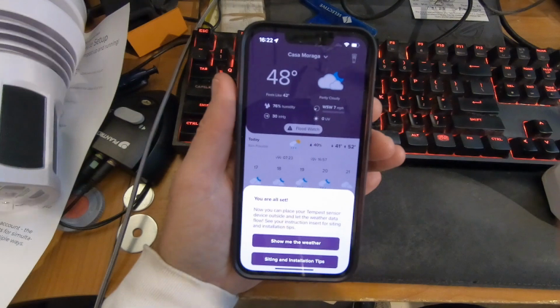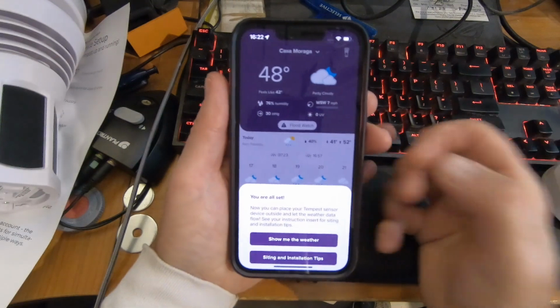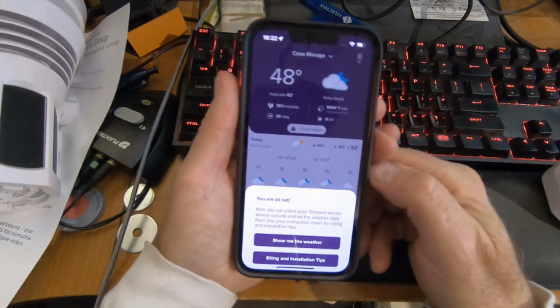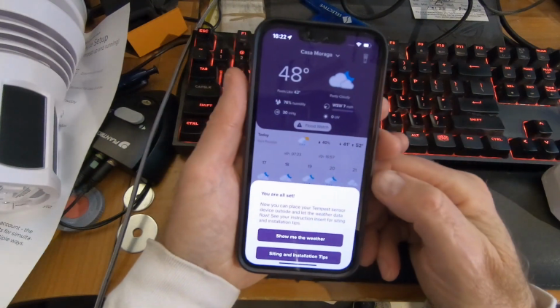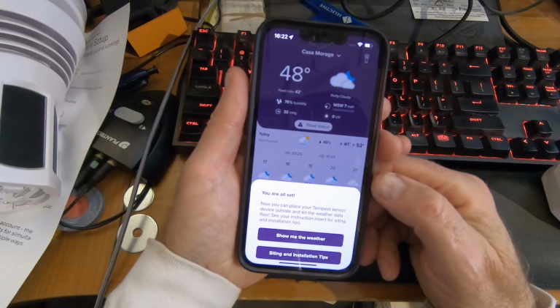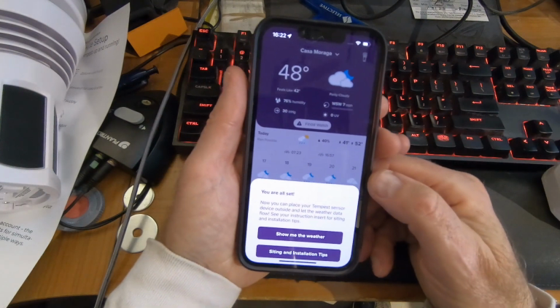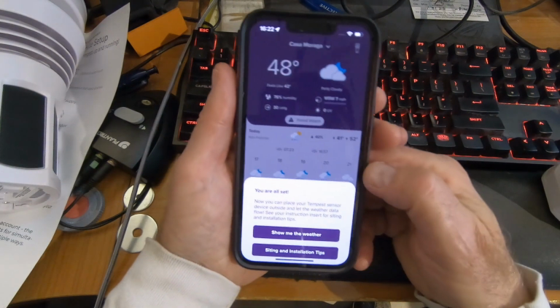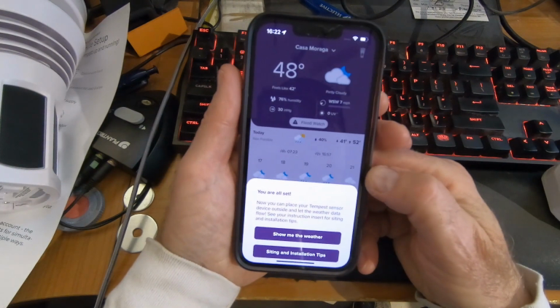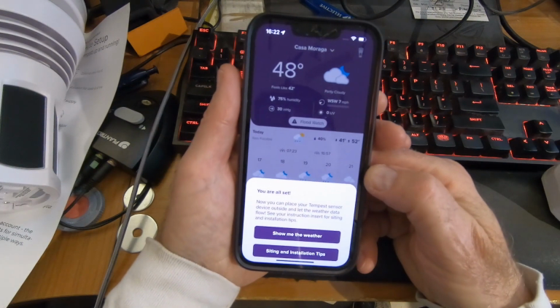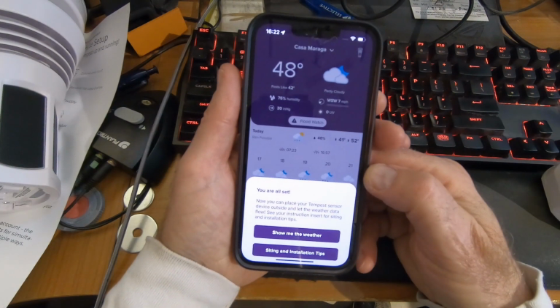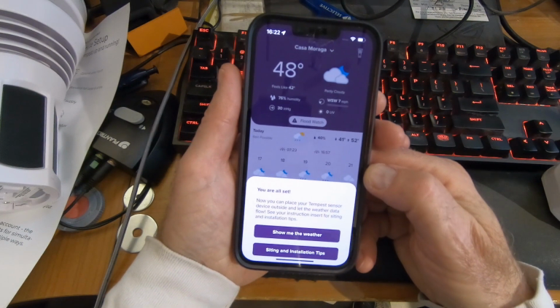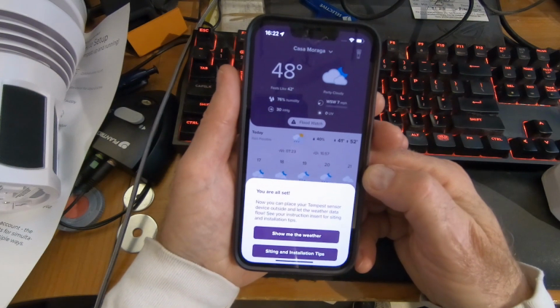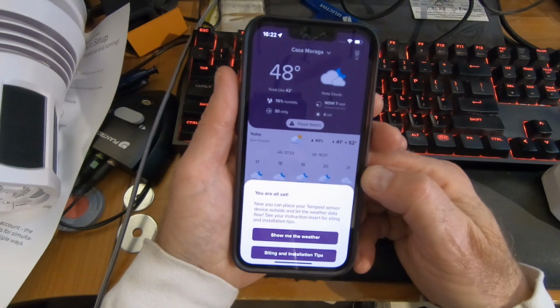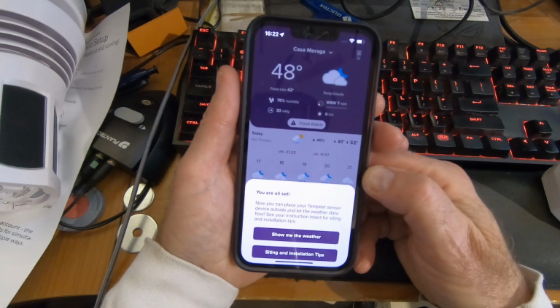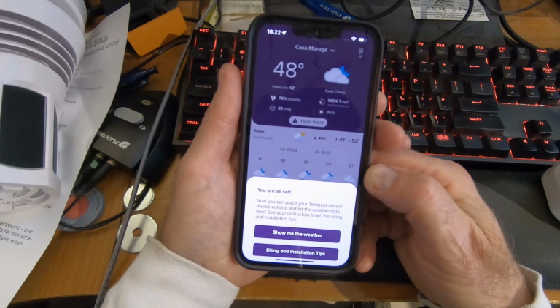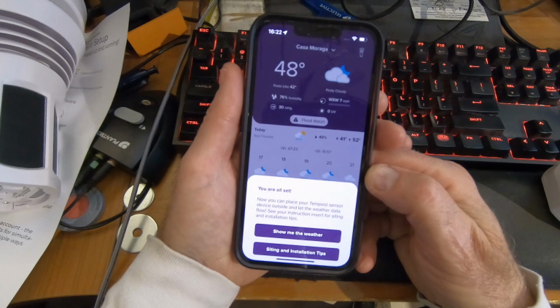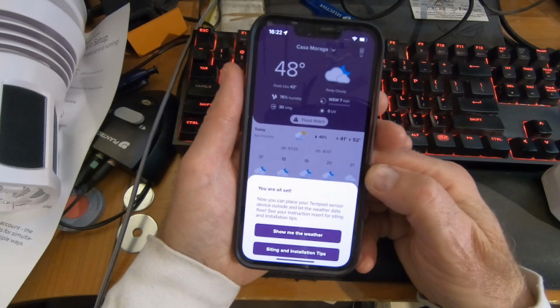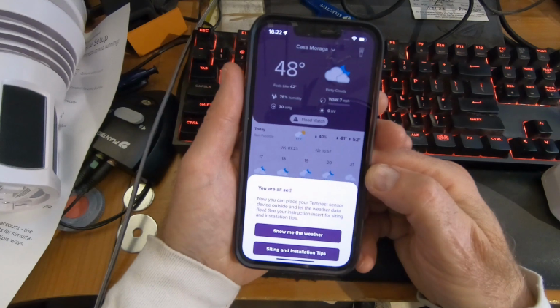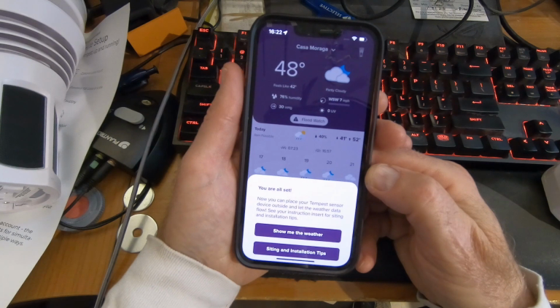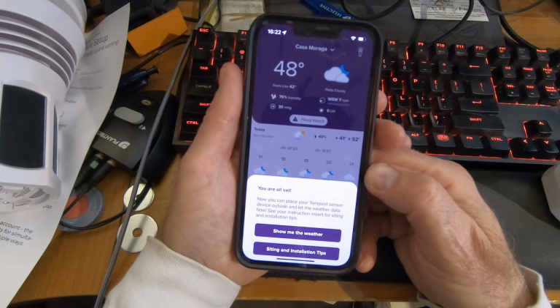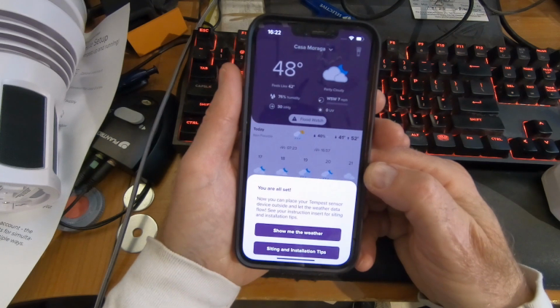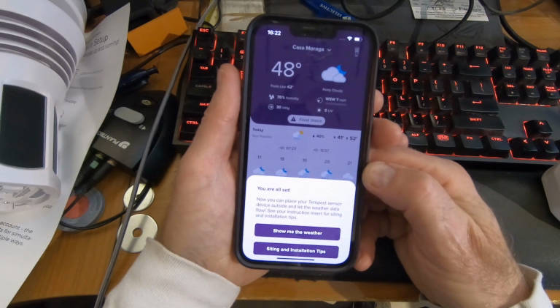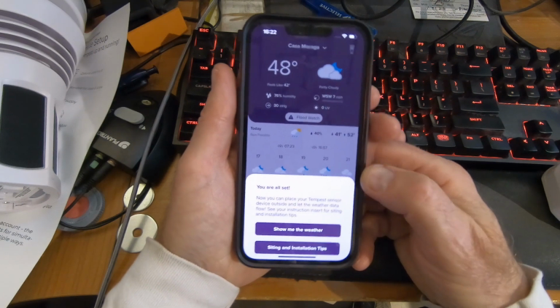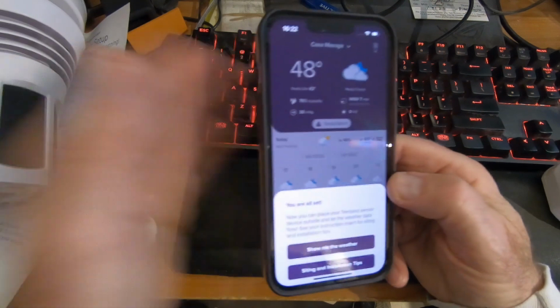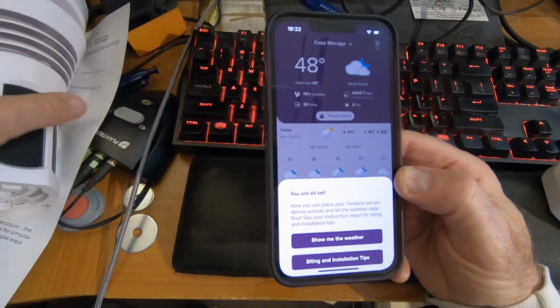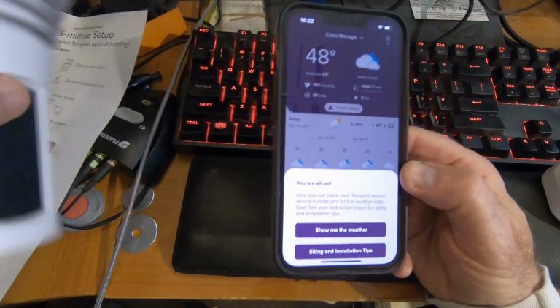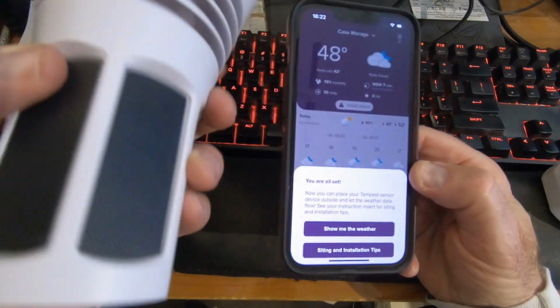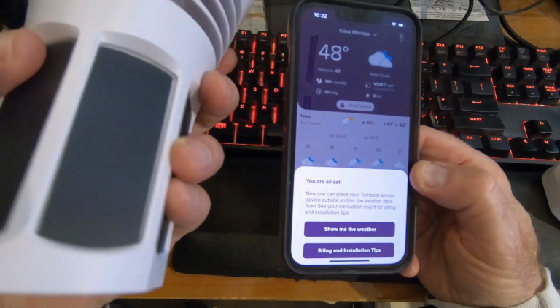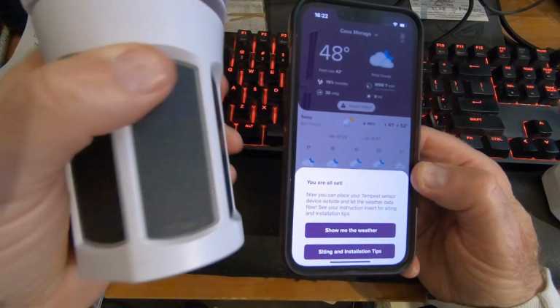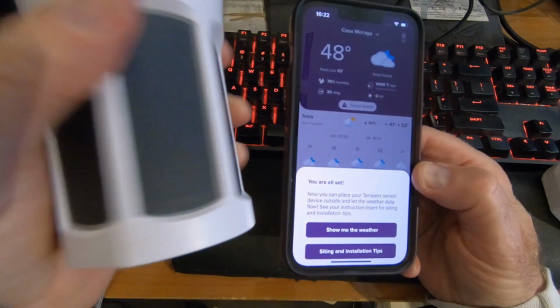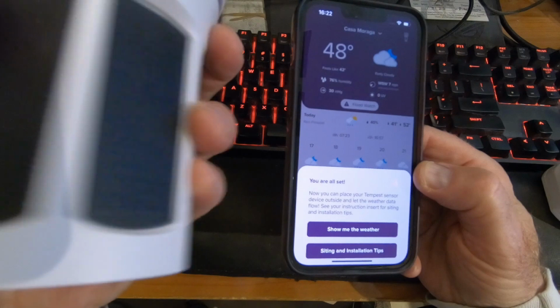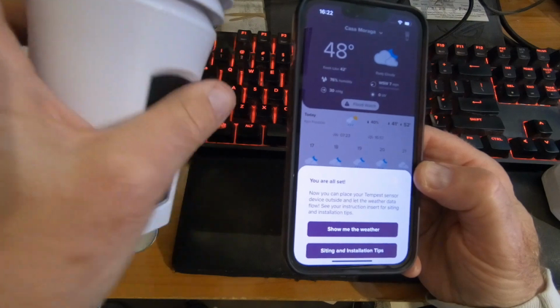I used our guest network. We have an Orbi router, which has a regular network and a guest network. So no reason for this device to be on our network that has our computers on it.